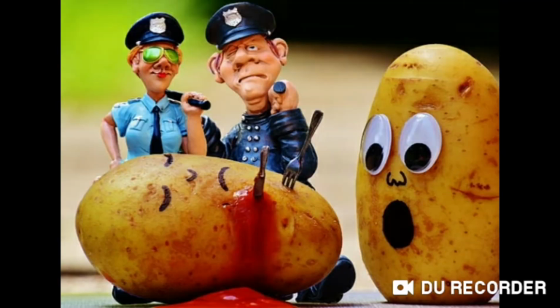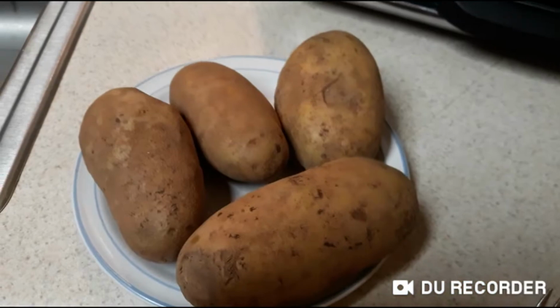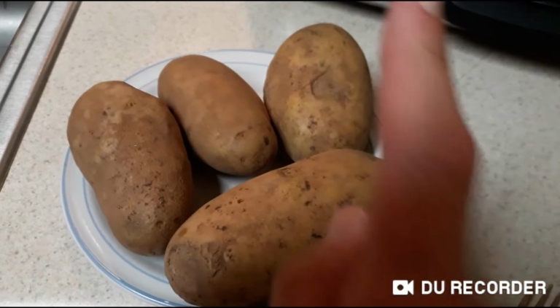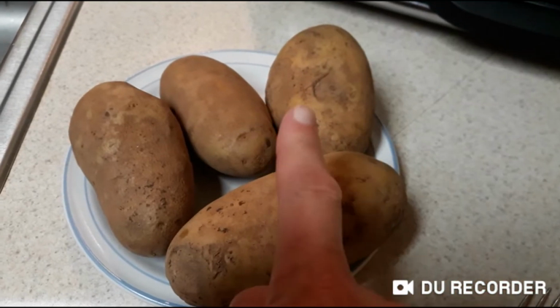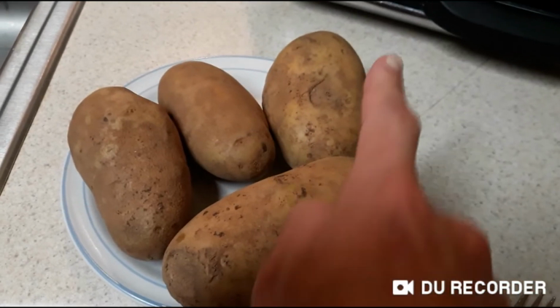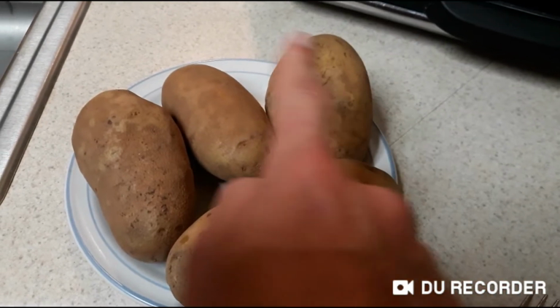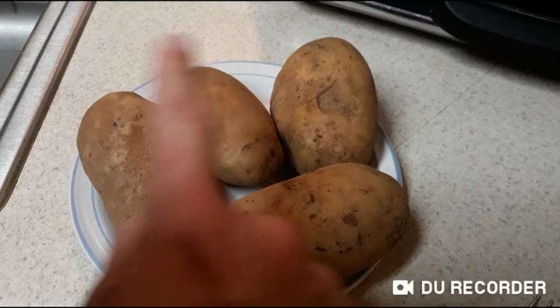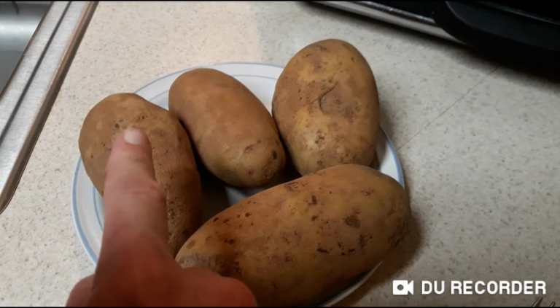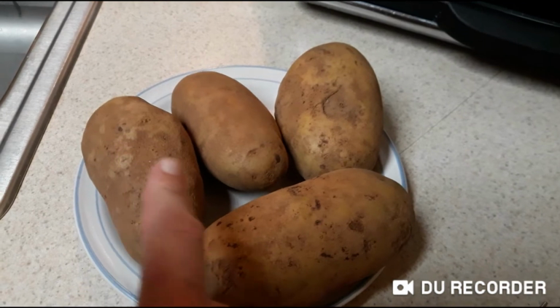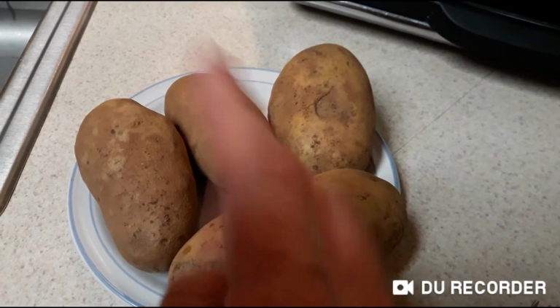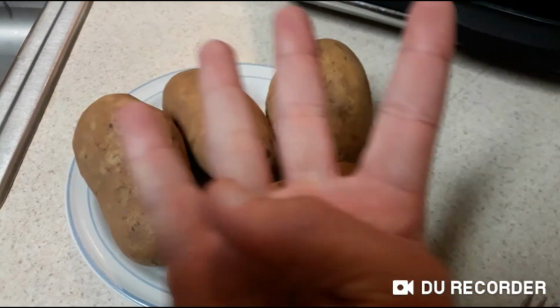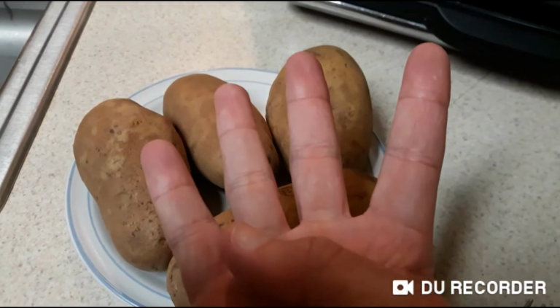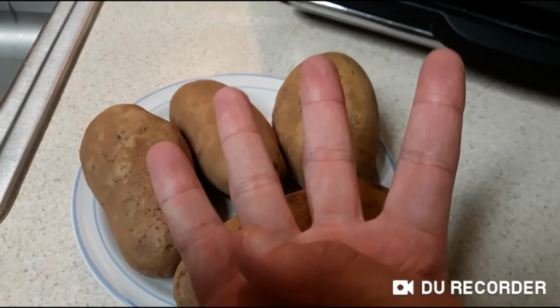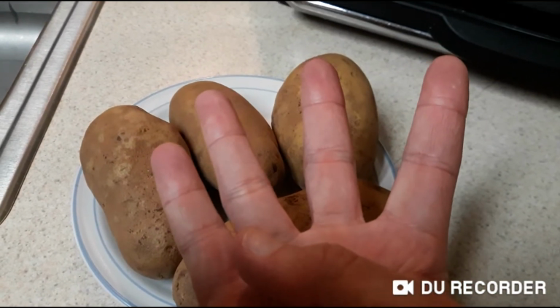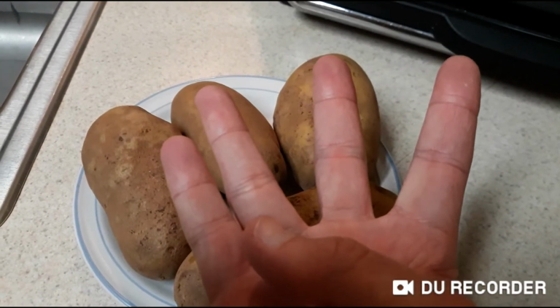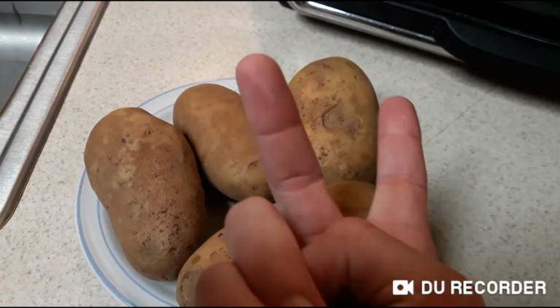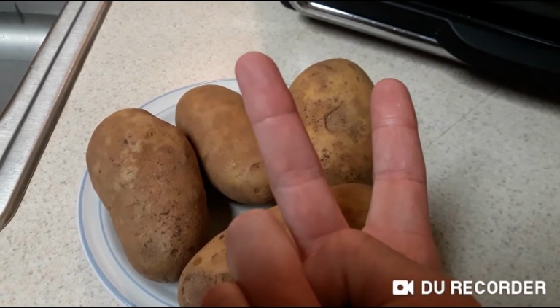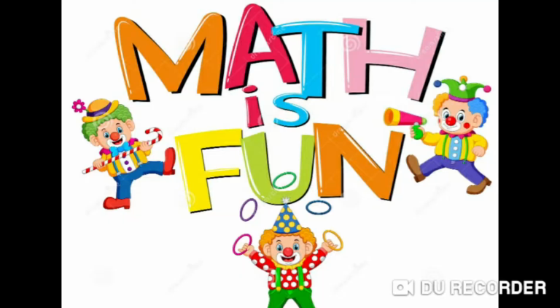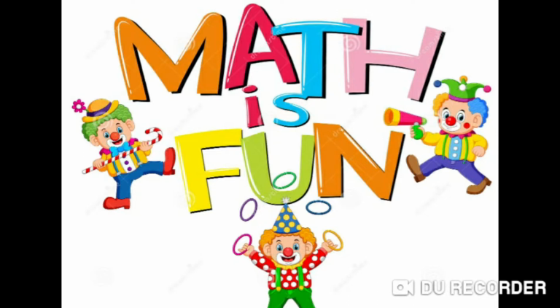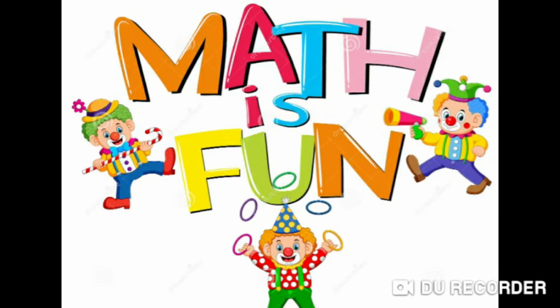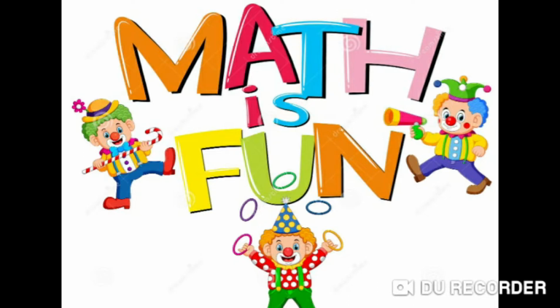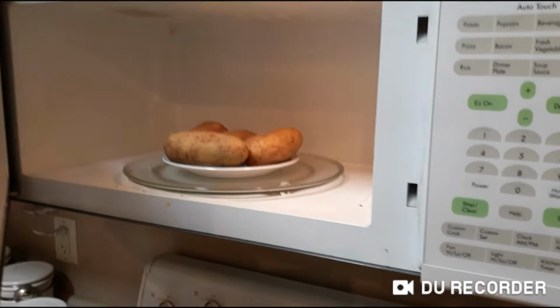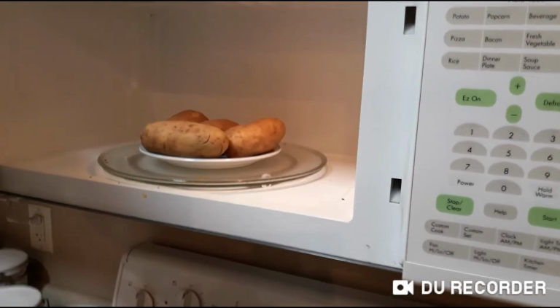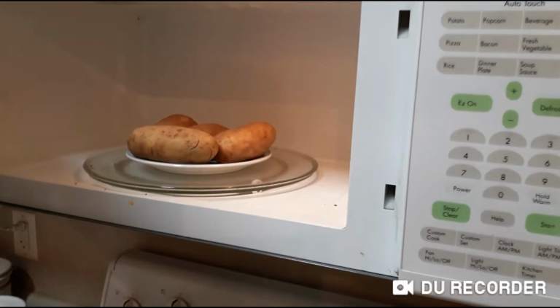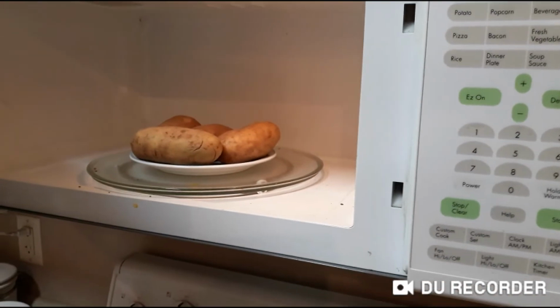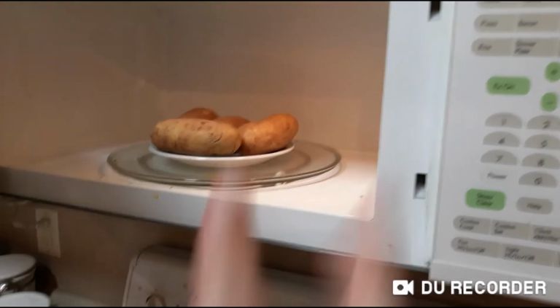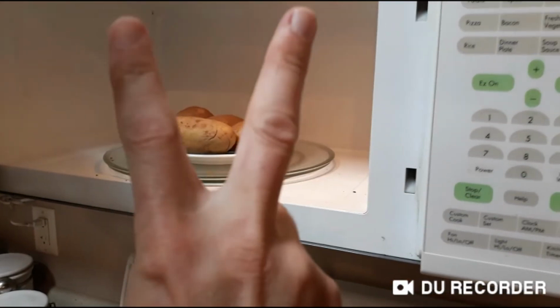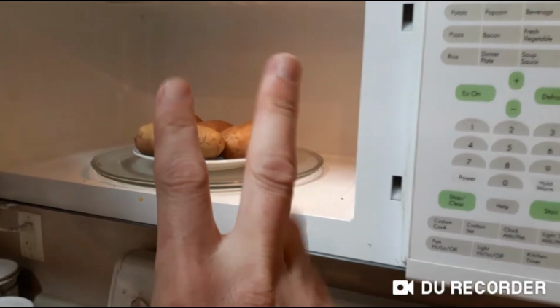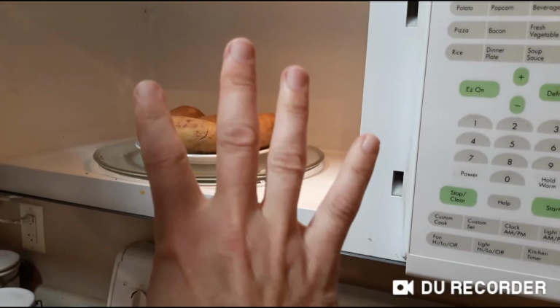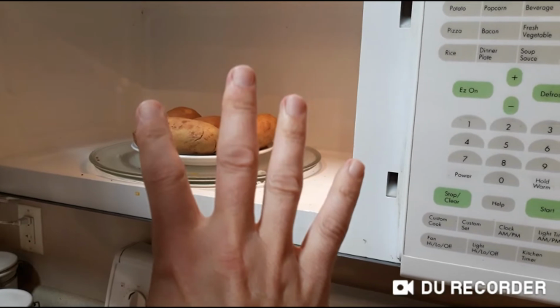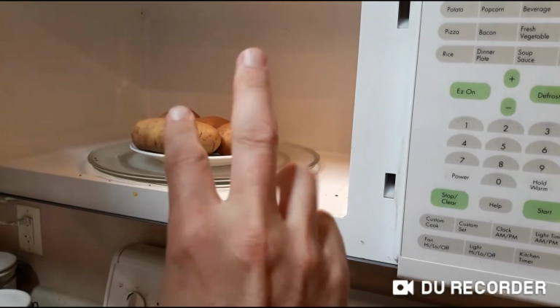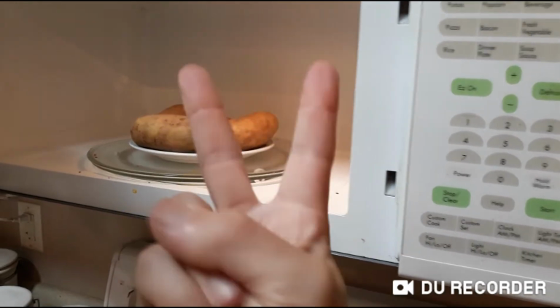Then count your potatoes: one, two, three, four. Take that number and divide it by two. So you got that number — four potatoes divided by two.